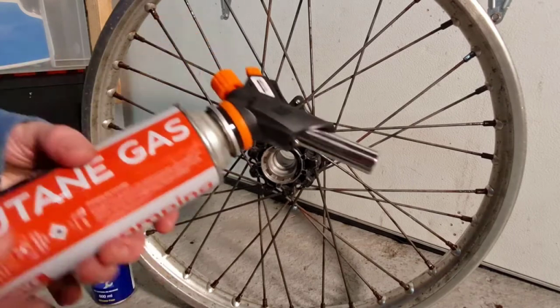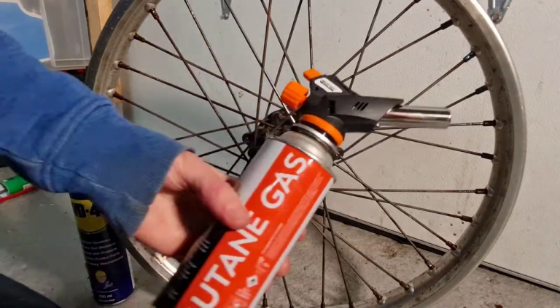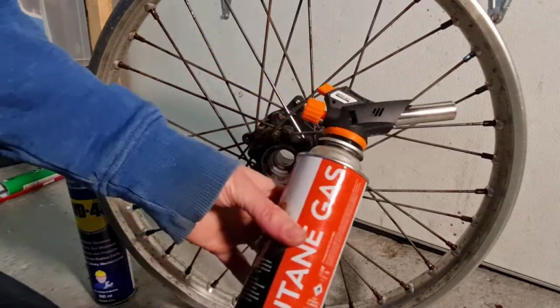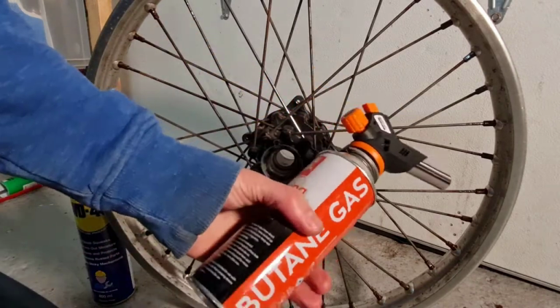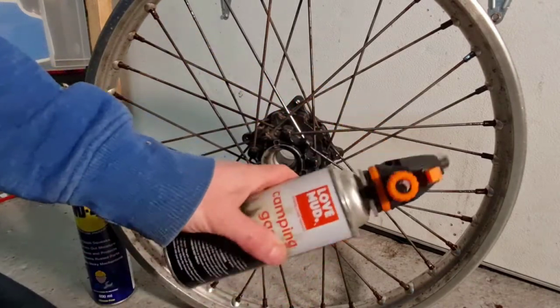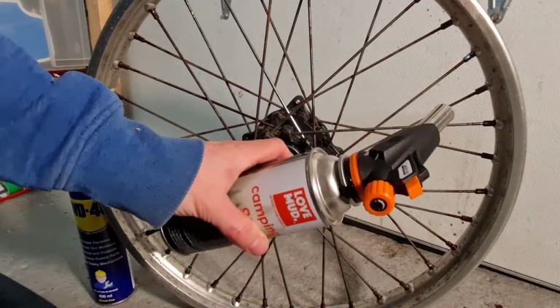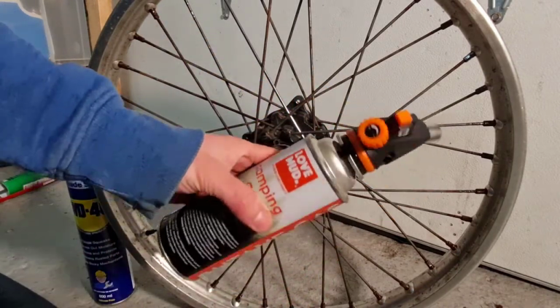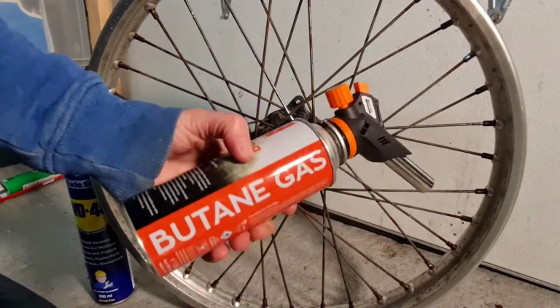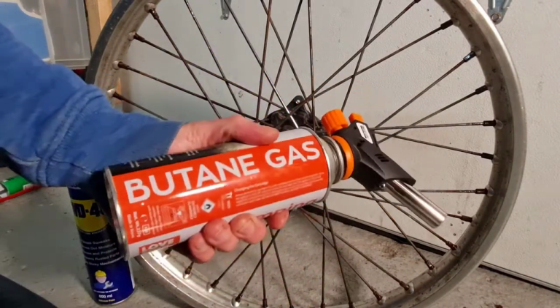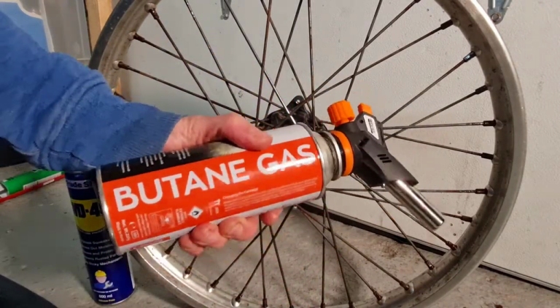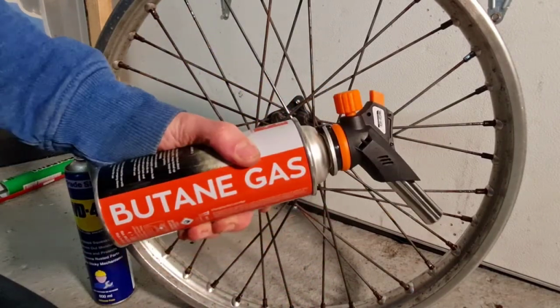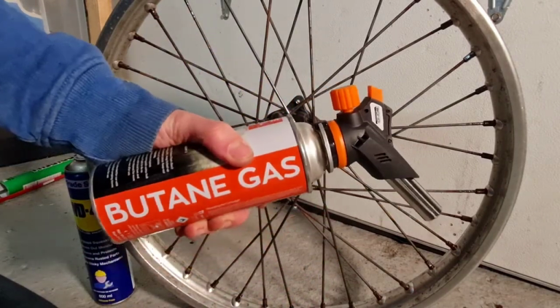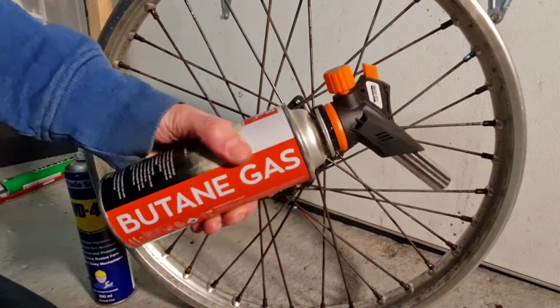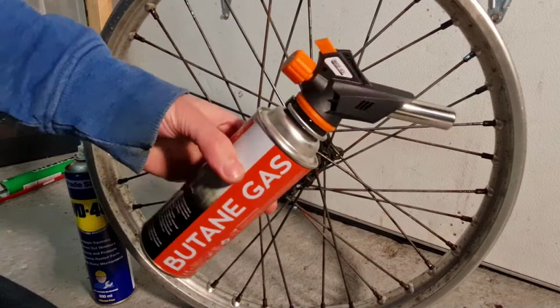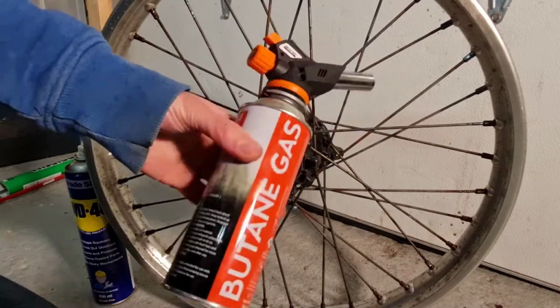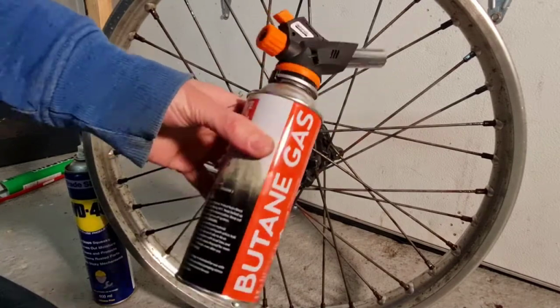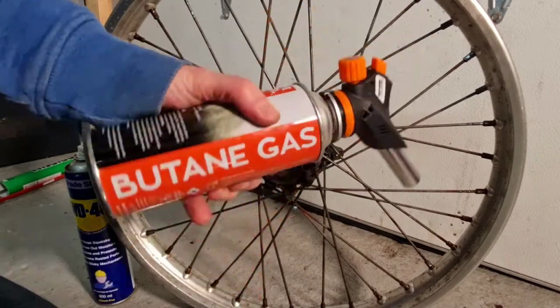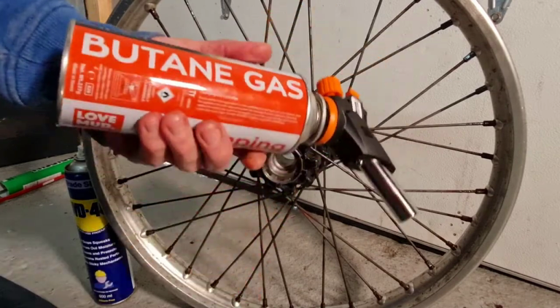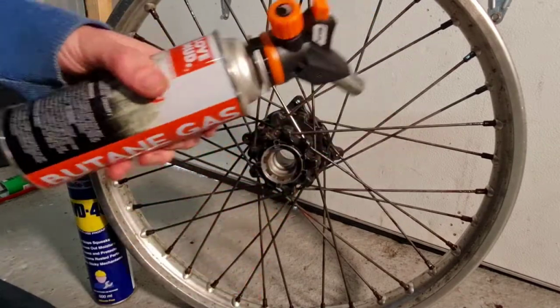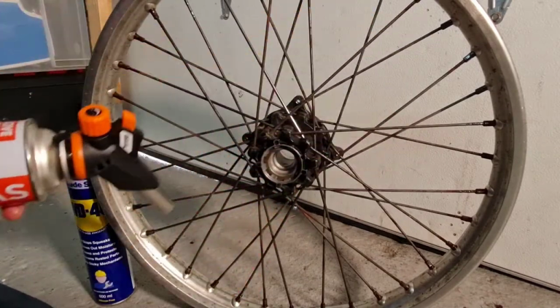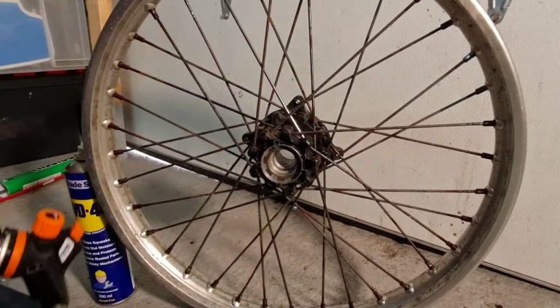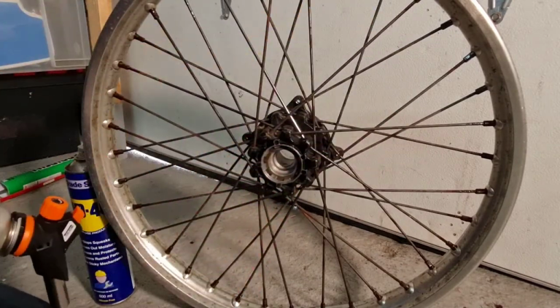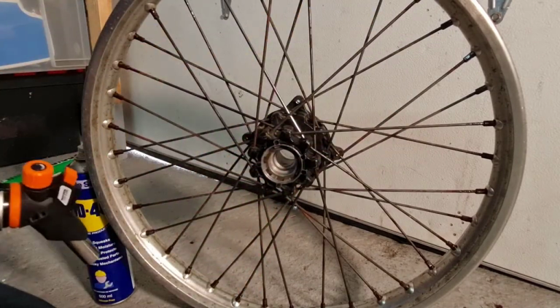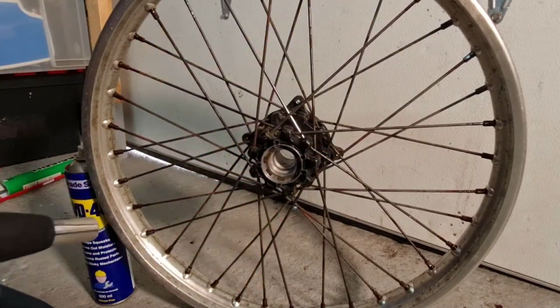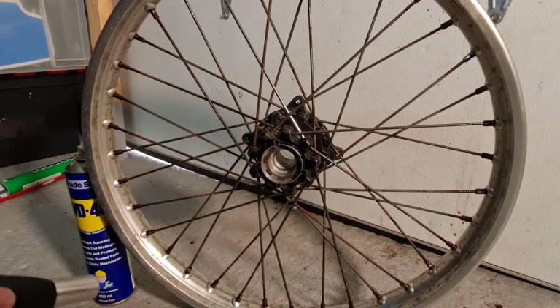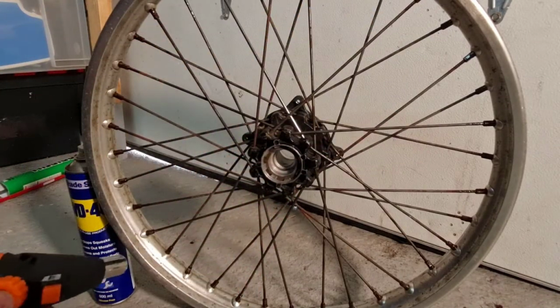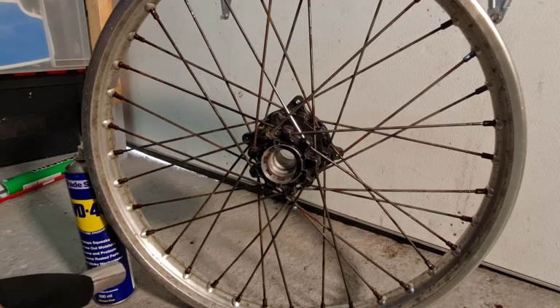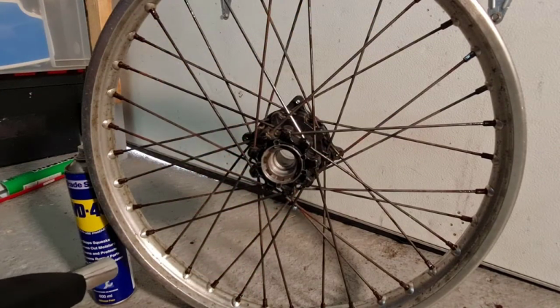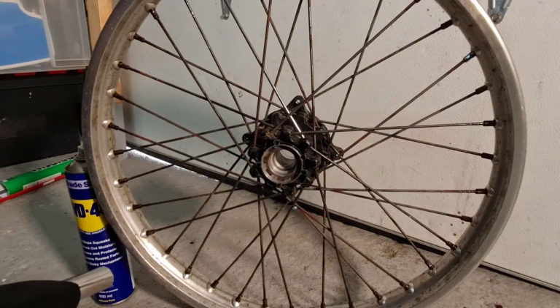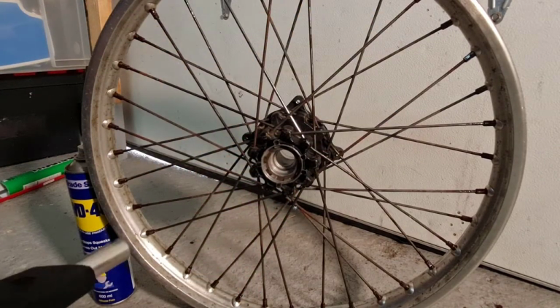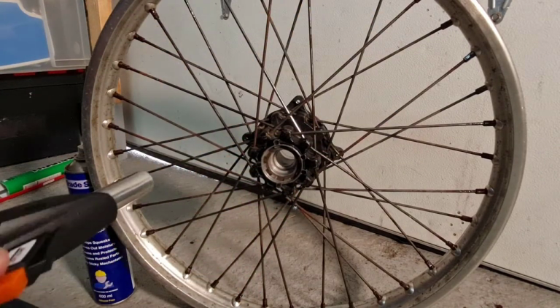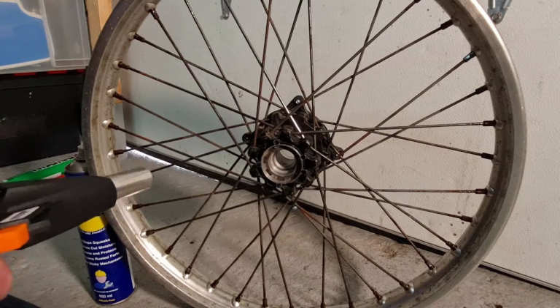You want to get yourself a blowtorch — all of this info as to where I get all of this stuff I'll just leave on the blog post which can be found at projectdirtbike.com.